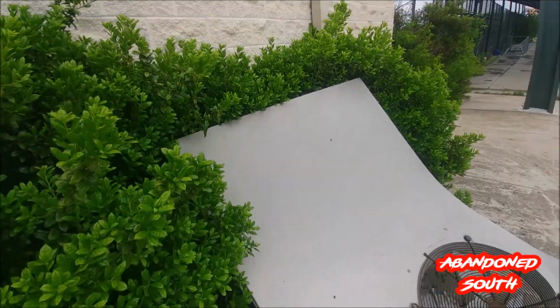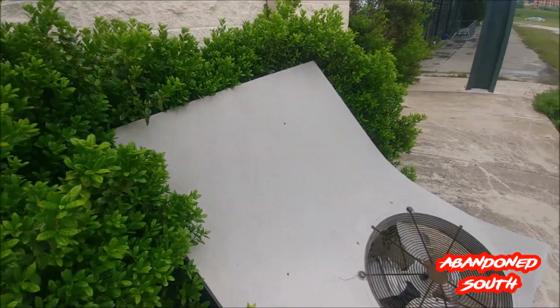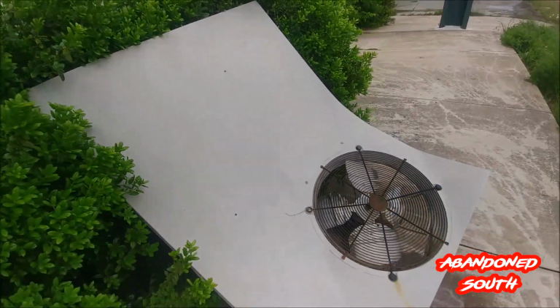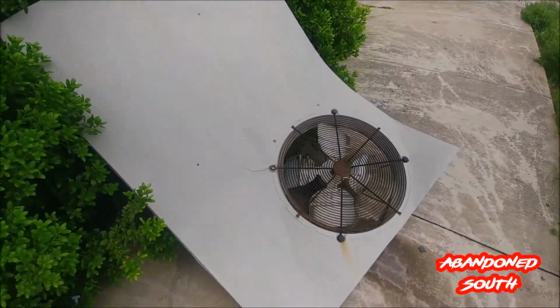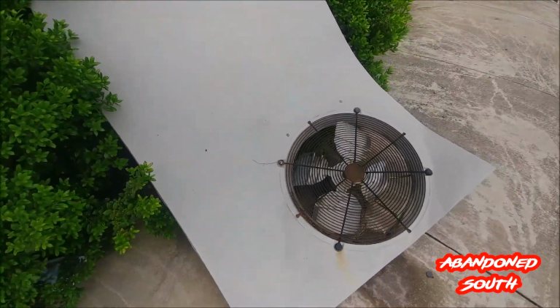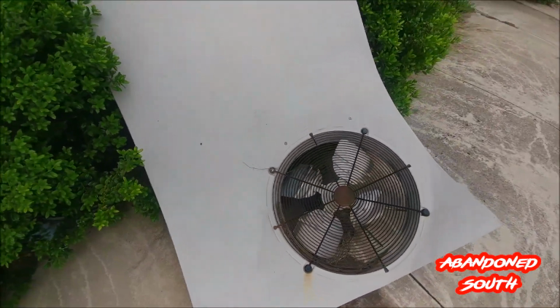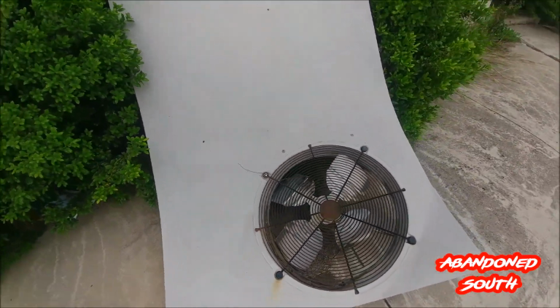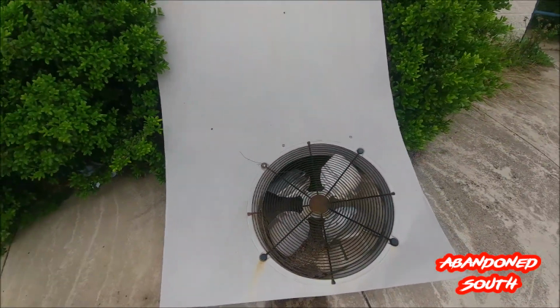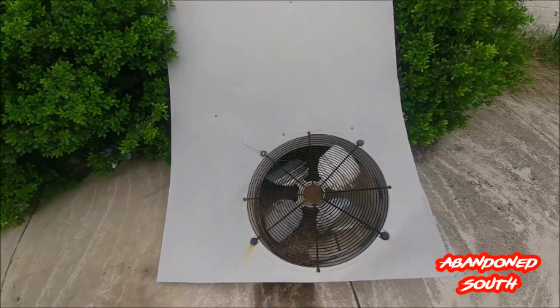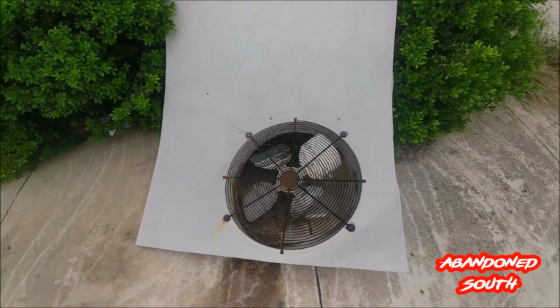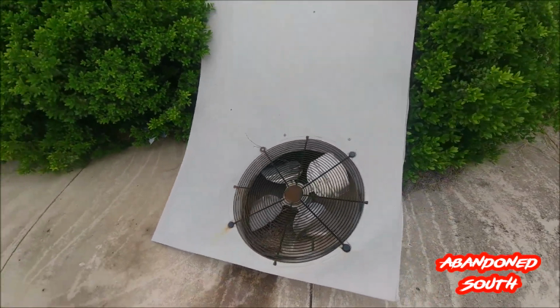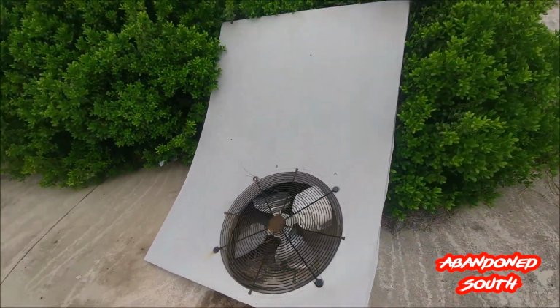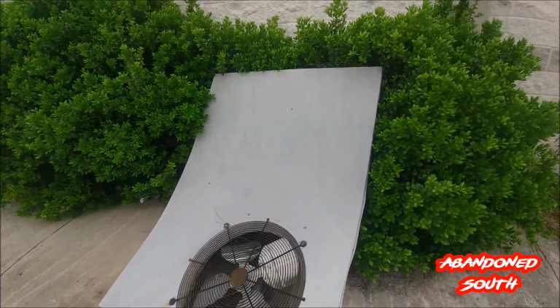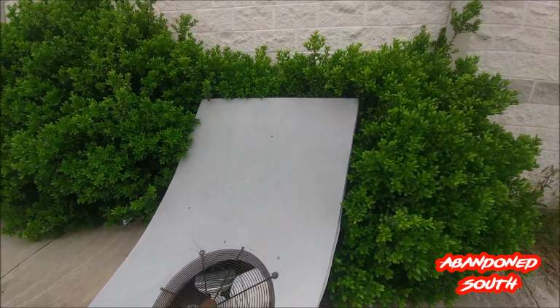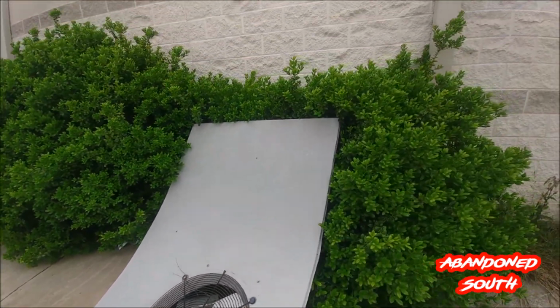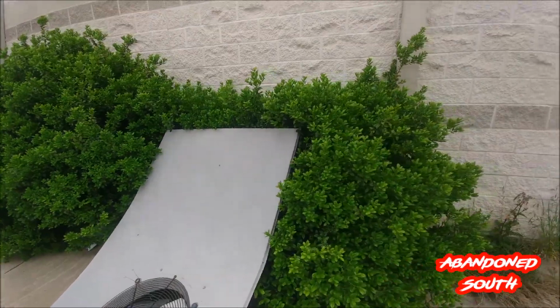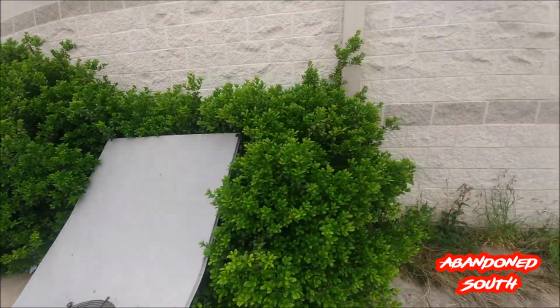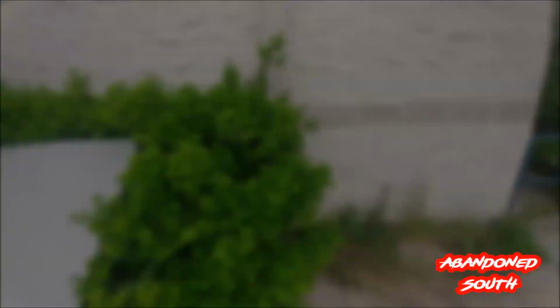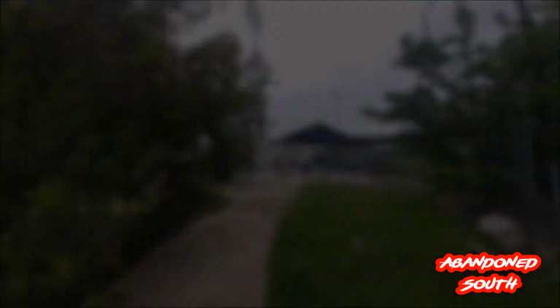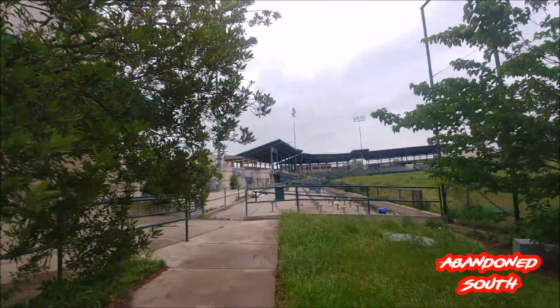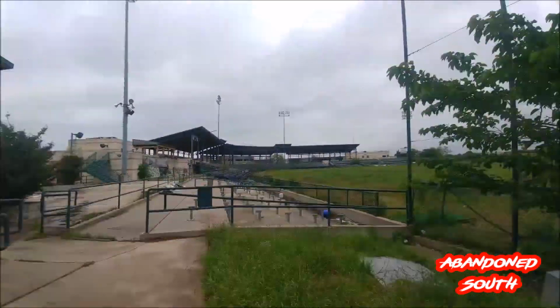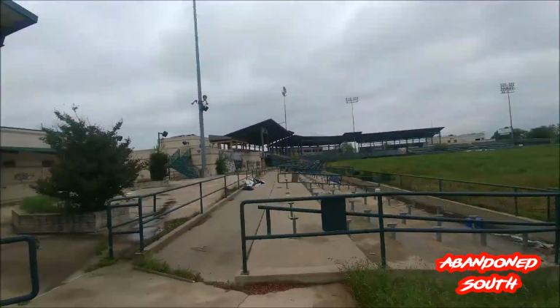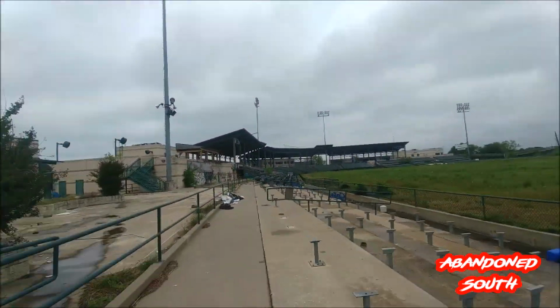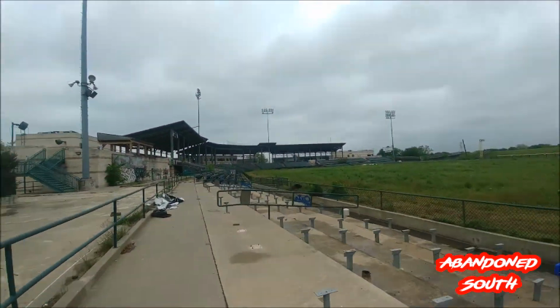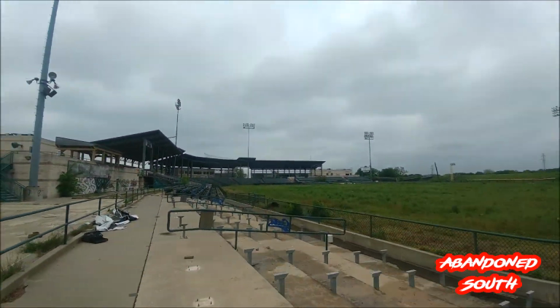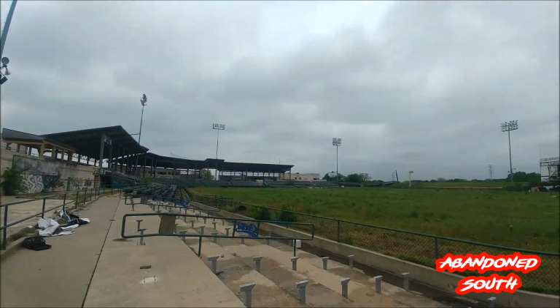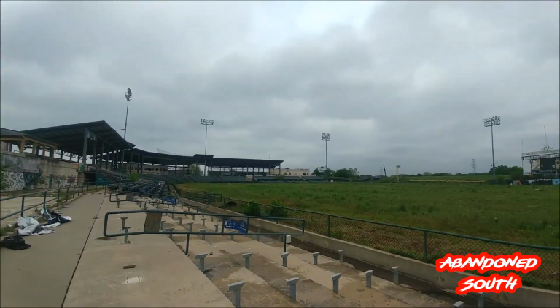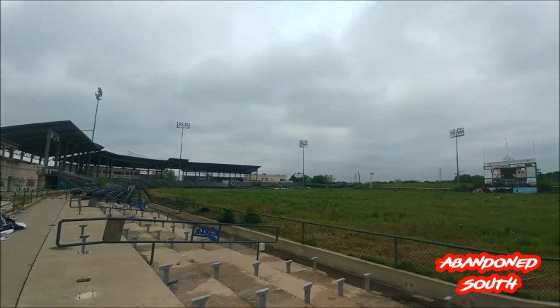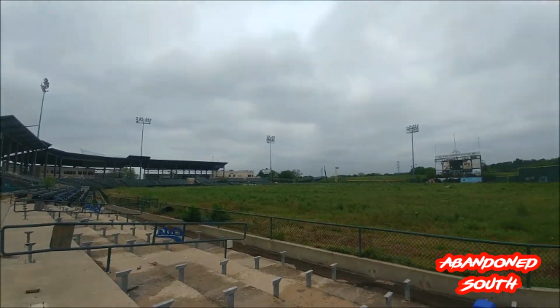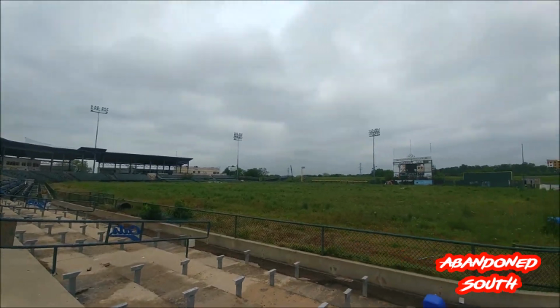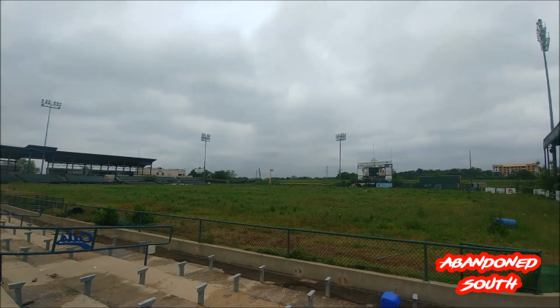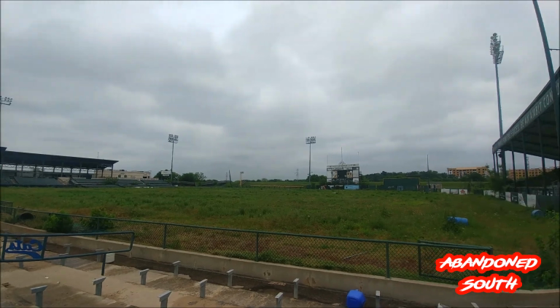It looks like they've completely disassembled the HVAC units — there's one of the panels off of one of them. Here's the stadium in all of its glory.